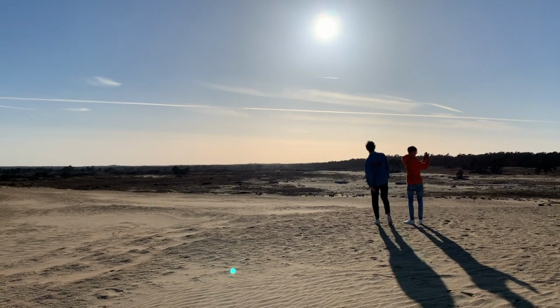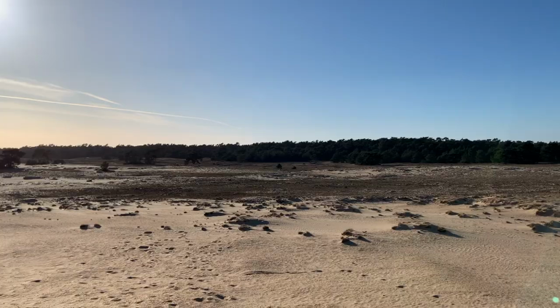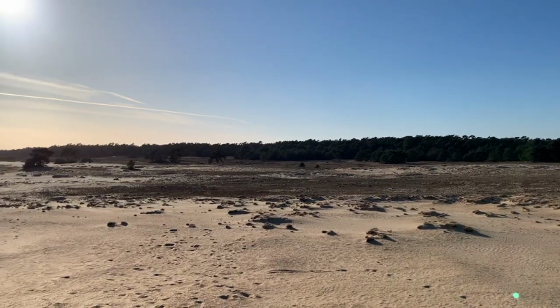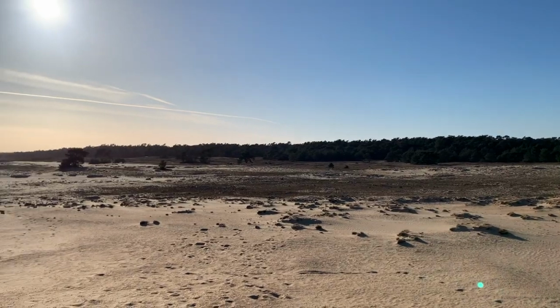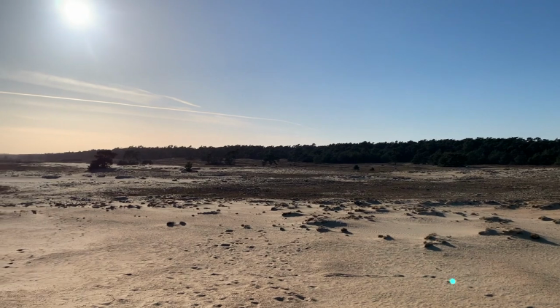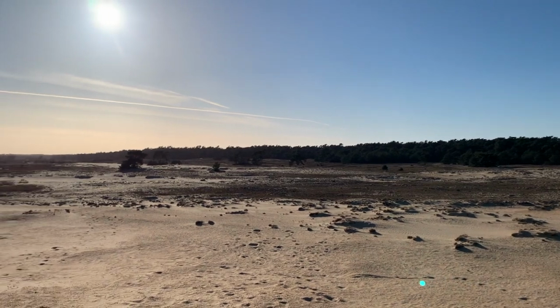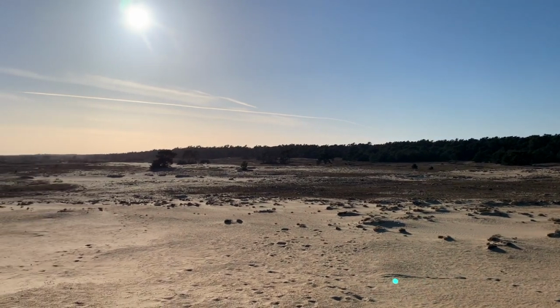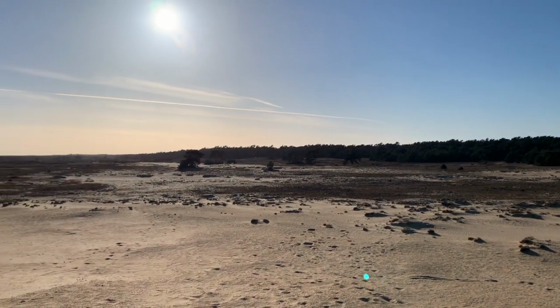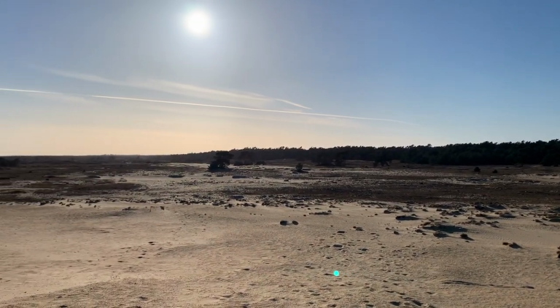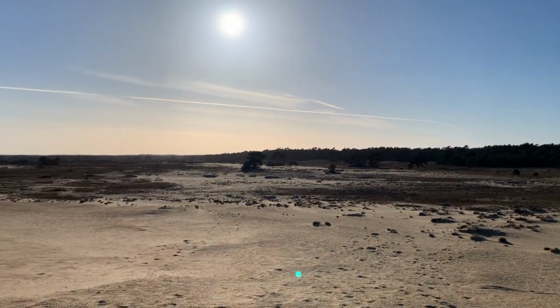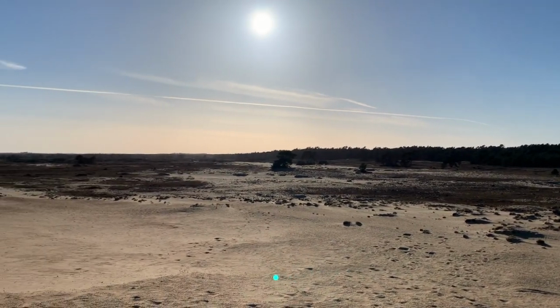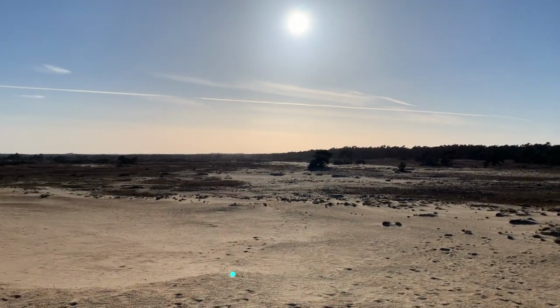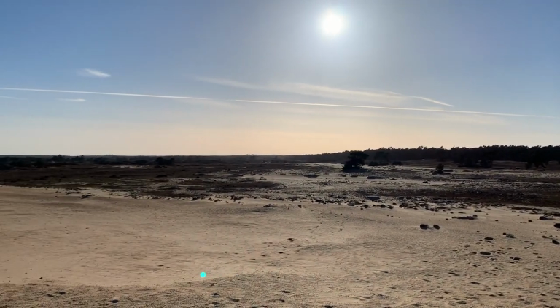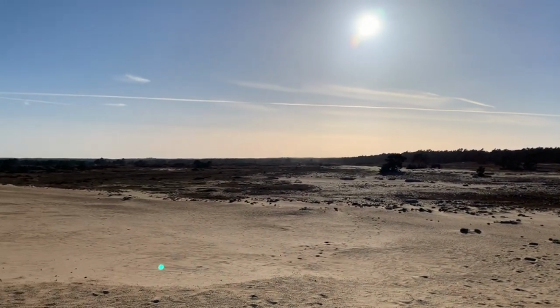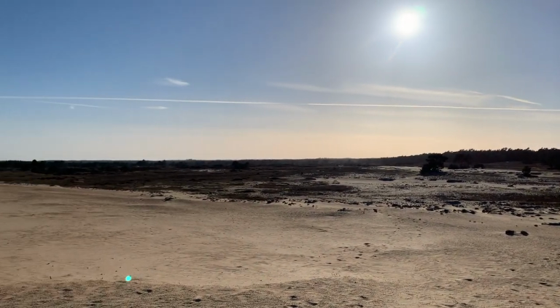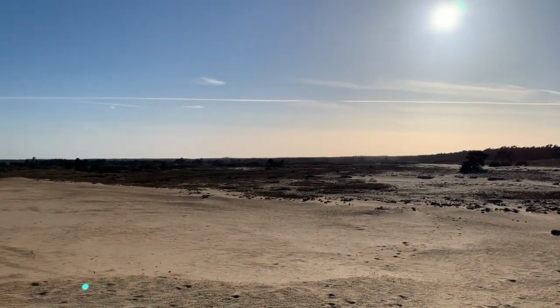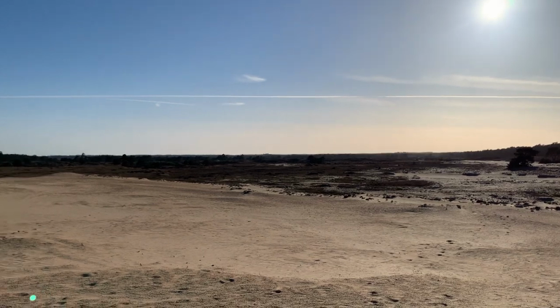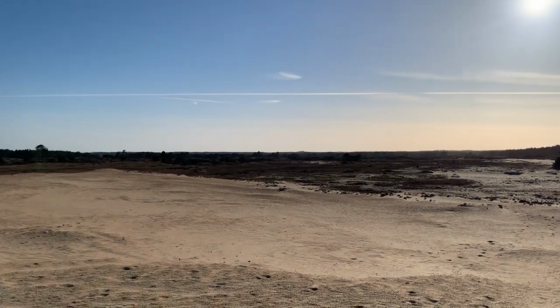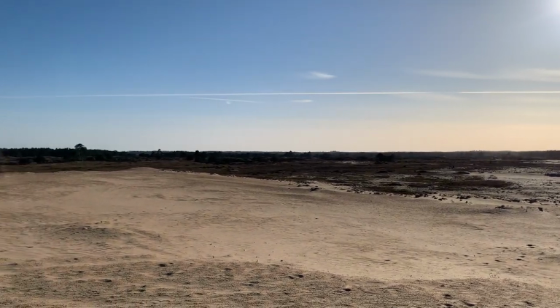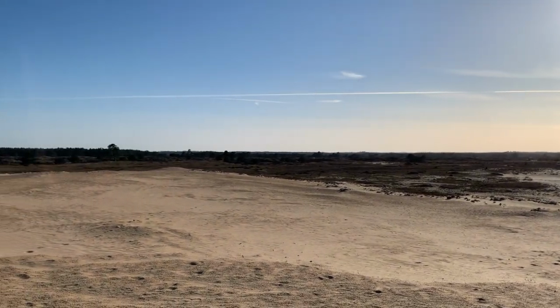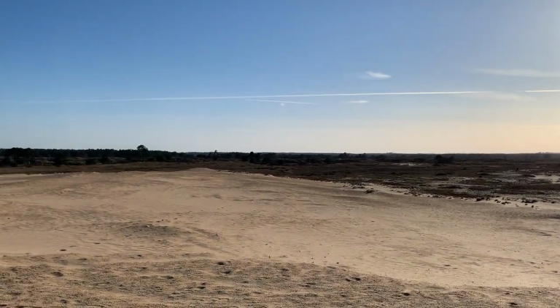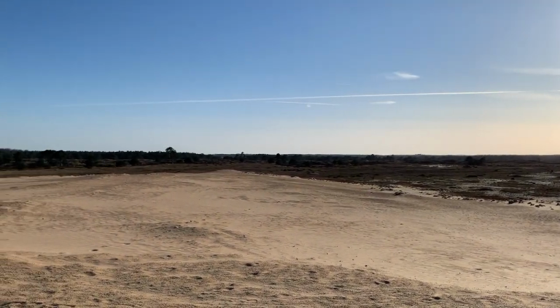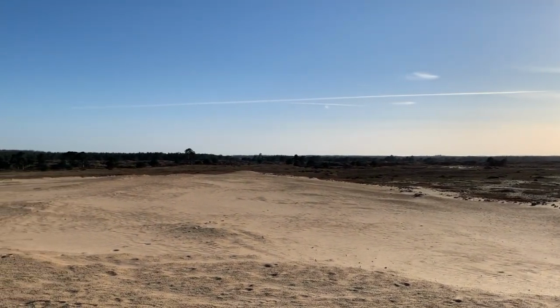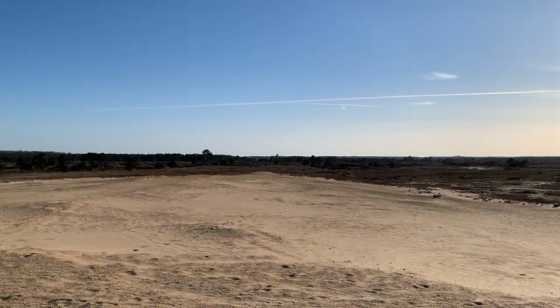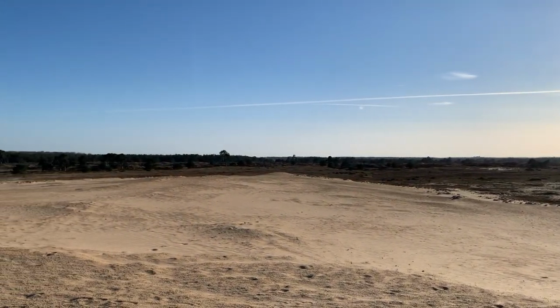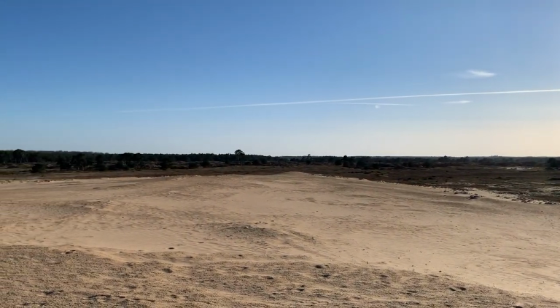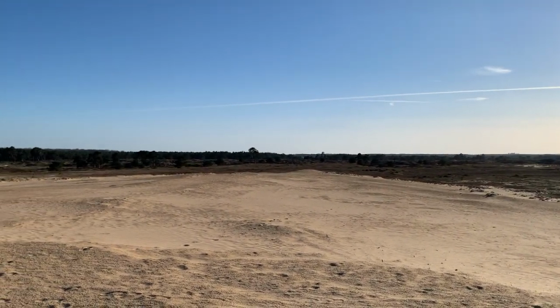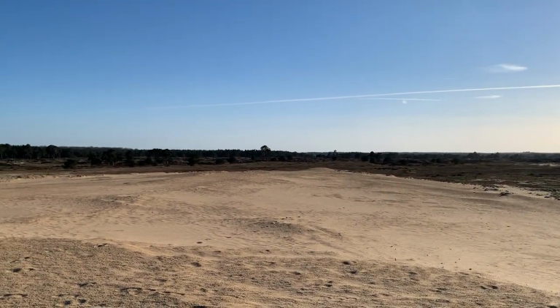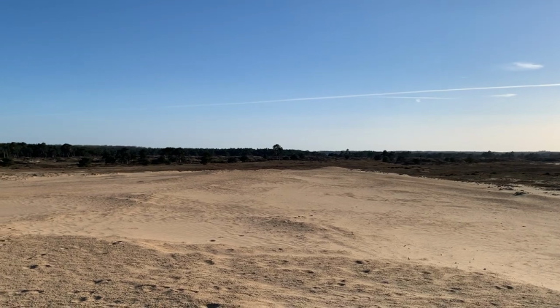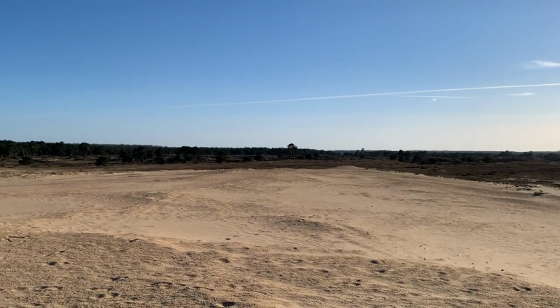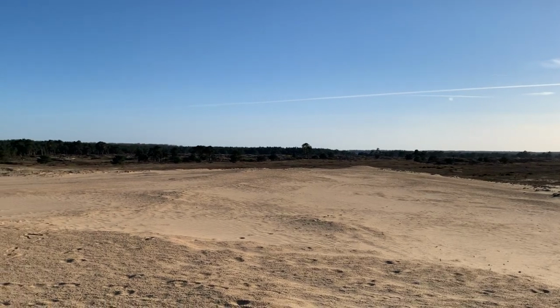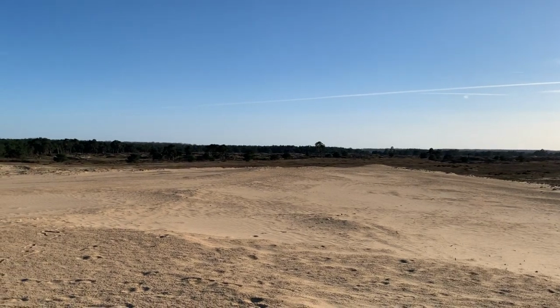It was great to just walk around and interact with the surroundings. It kind of felt like we were in Star Wars and we were walking across the desert. The park was so big that it felt like it was just the three of us. I had never seen anything like it.